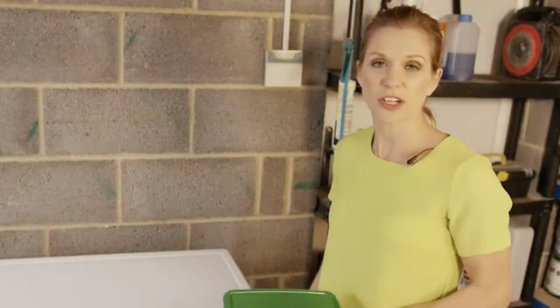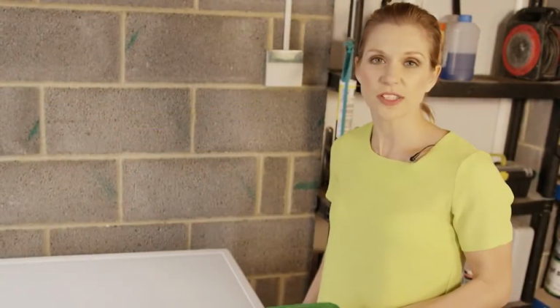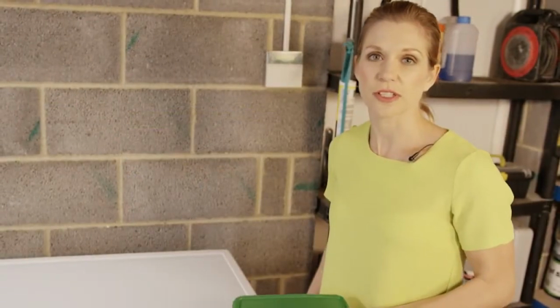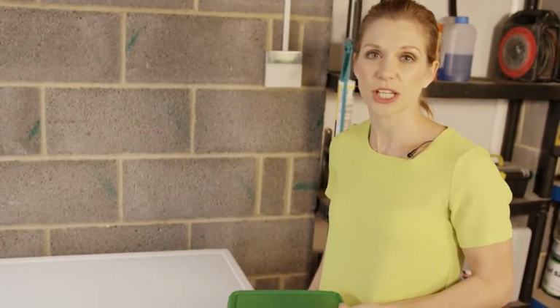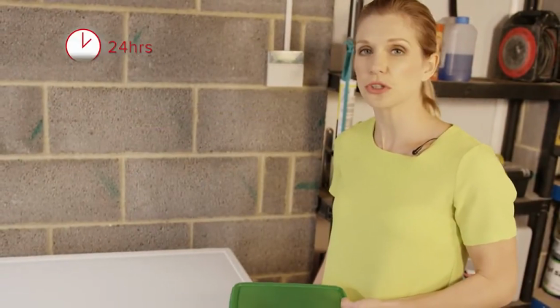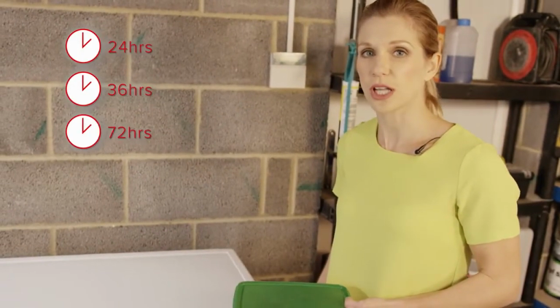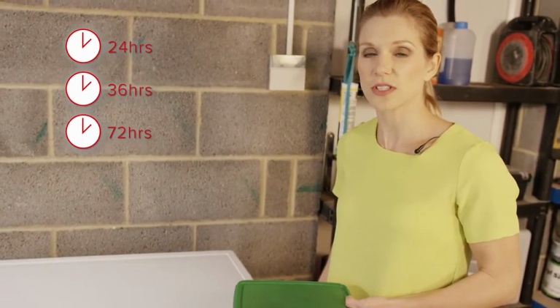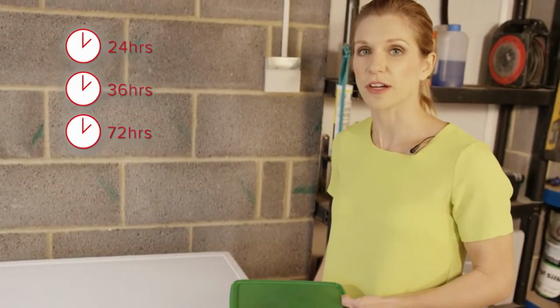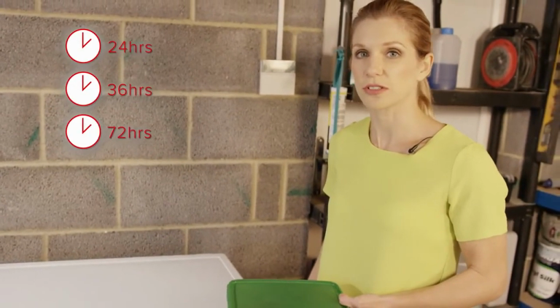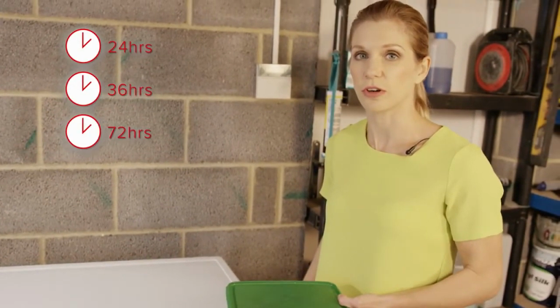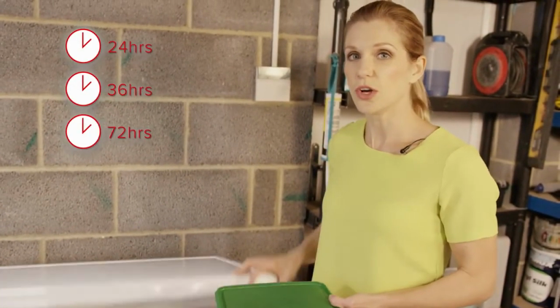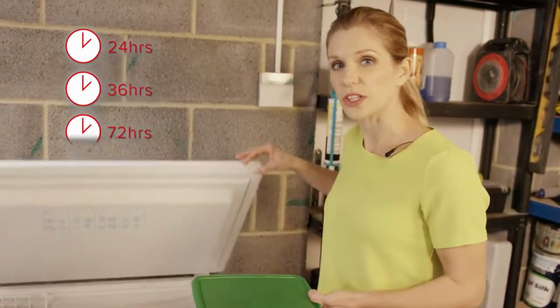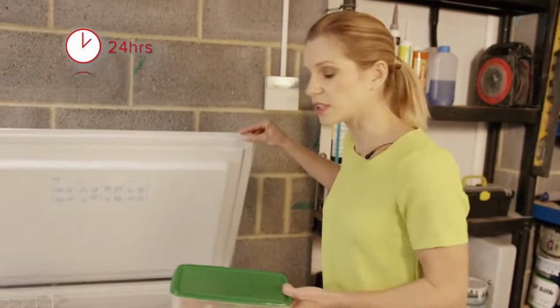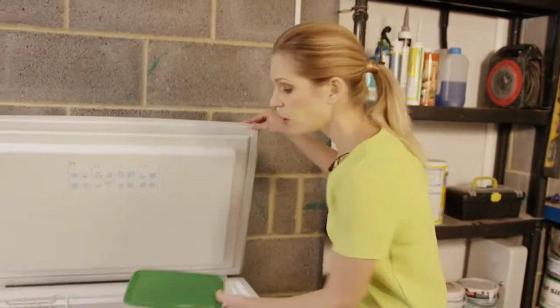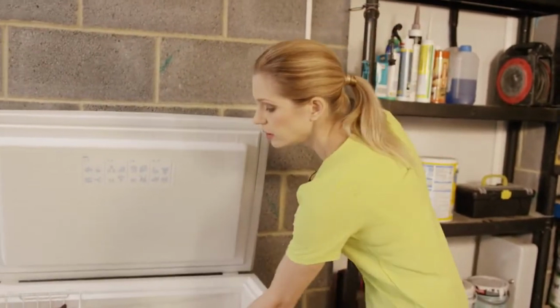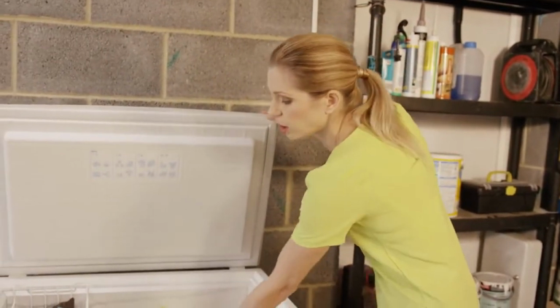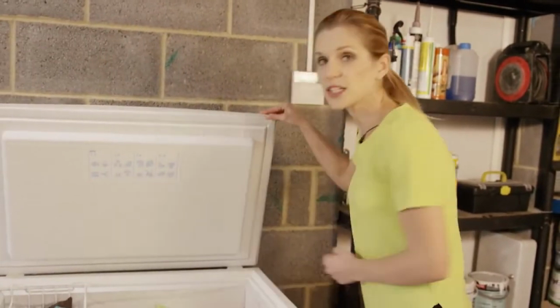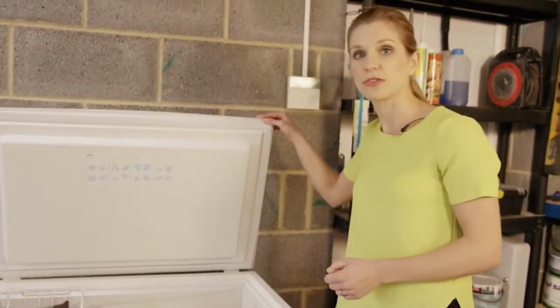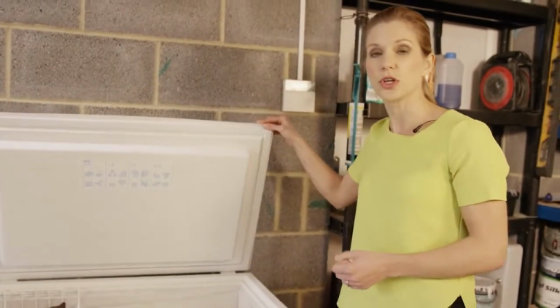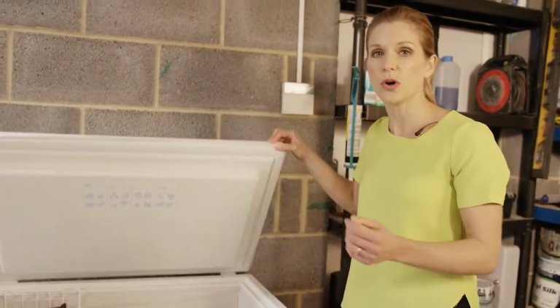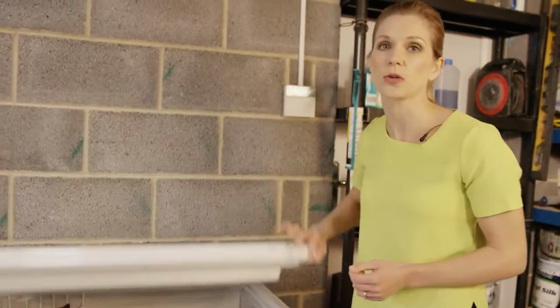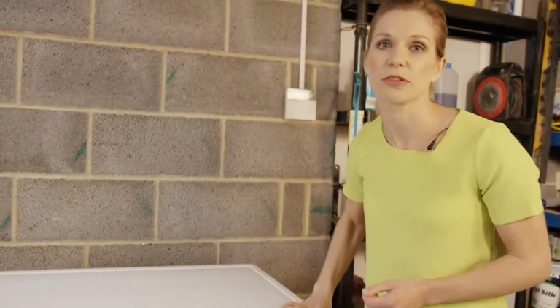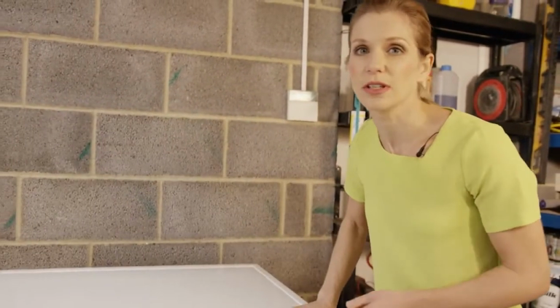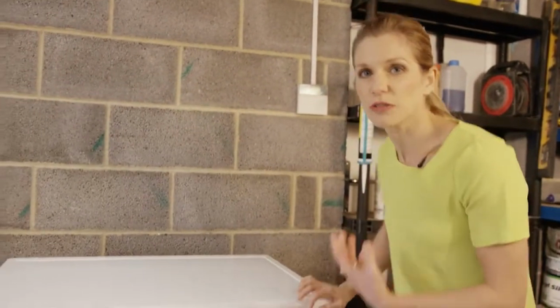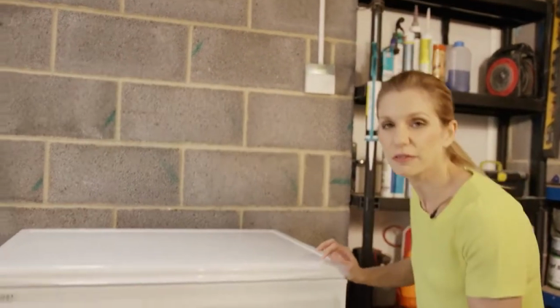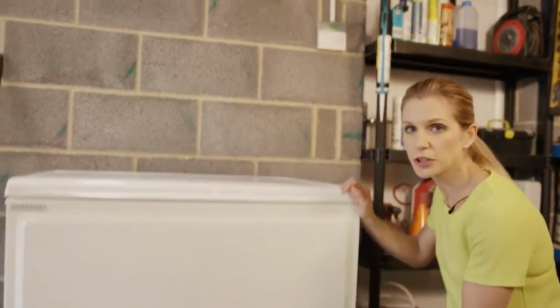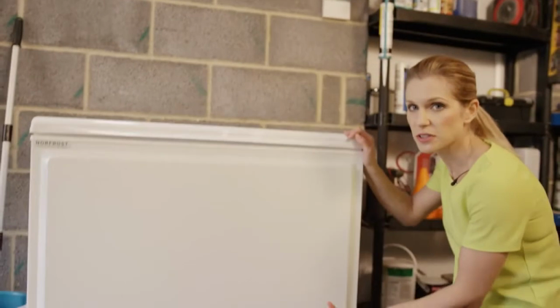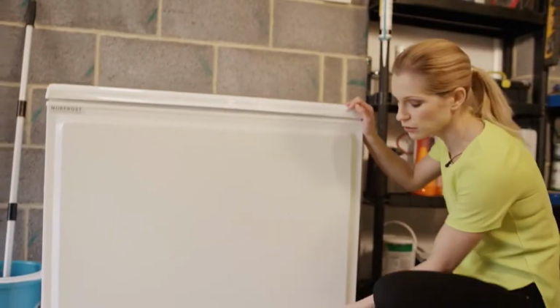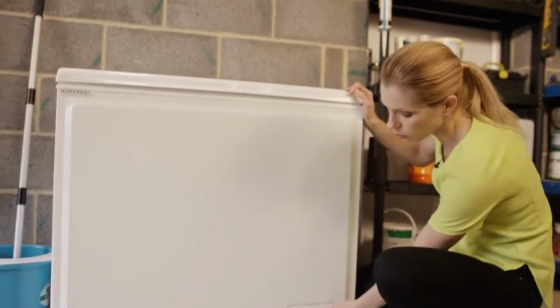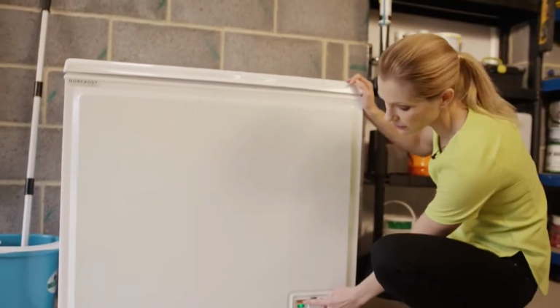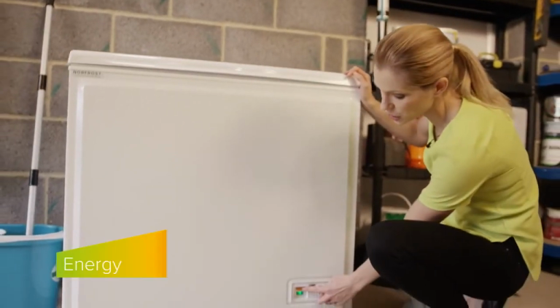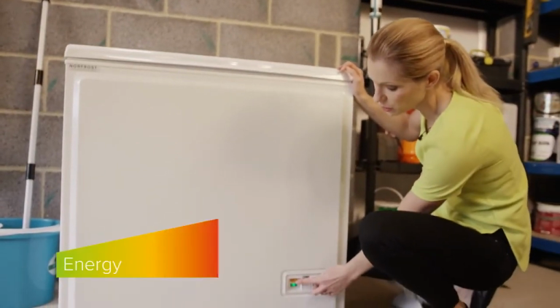Variable Fast Freeze allows you to control the length of time Fast Freeze is on for. So whether you're freezing a small or a large amount of food, you always get optimum freezing to retain flavour and nutrients in the food whilst saving energy and money.